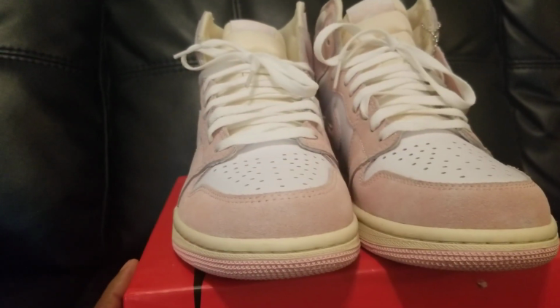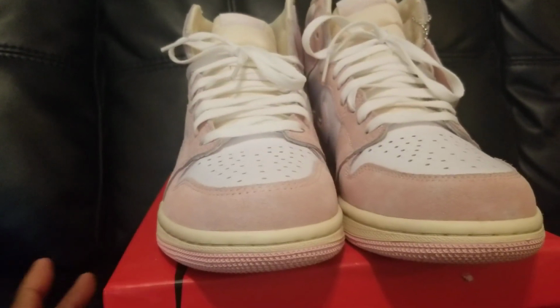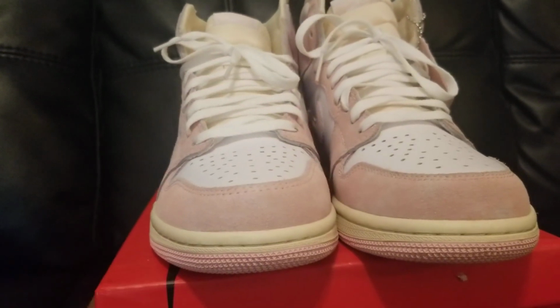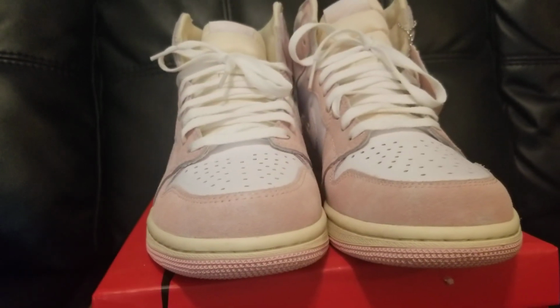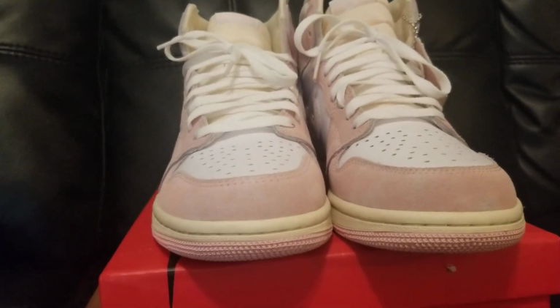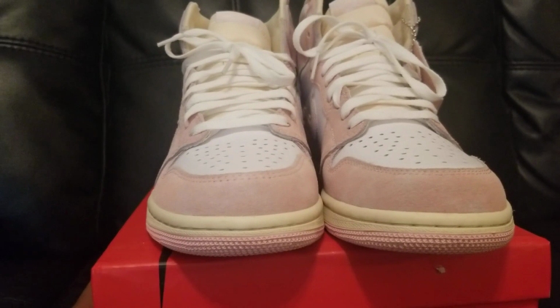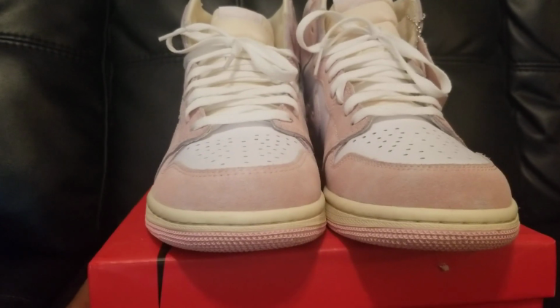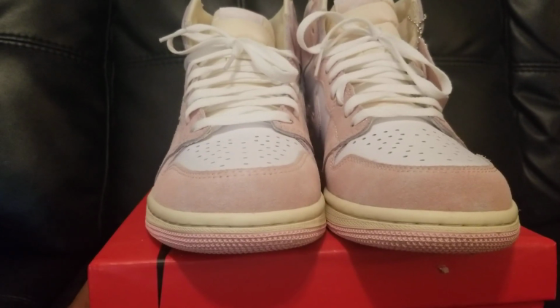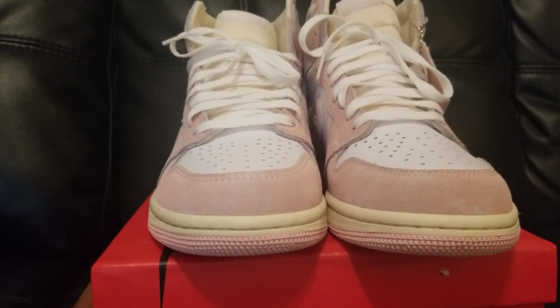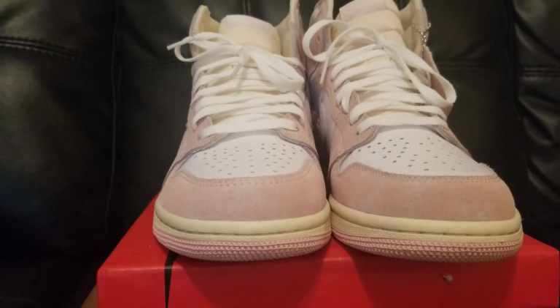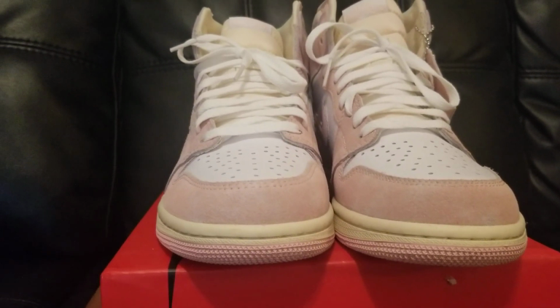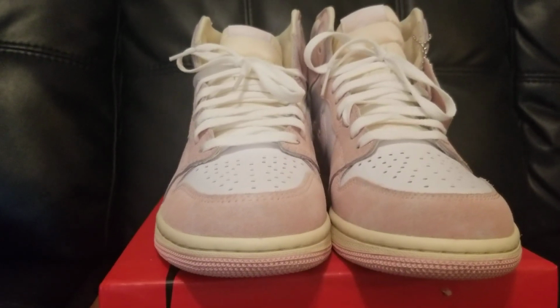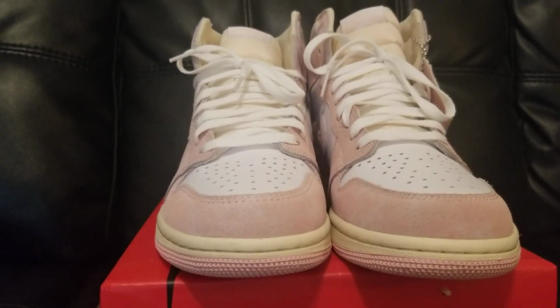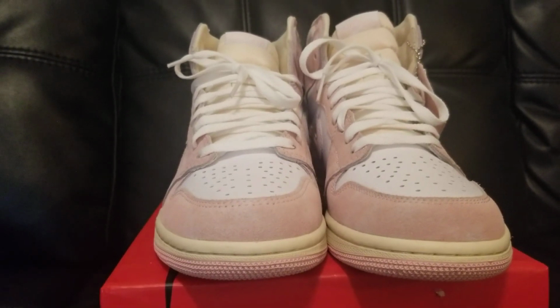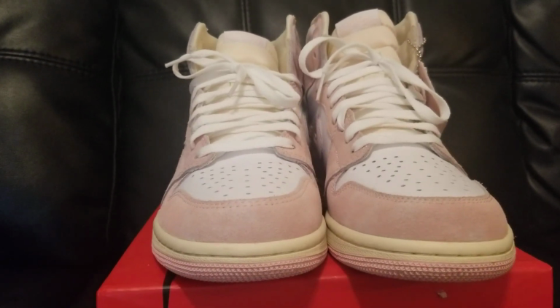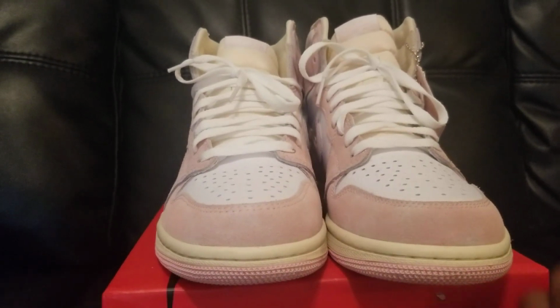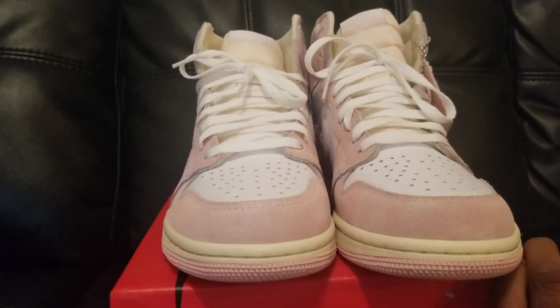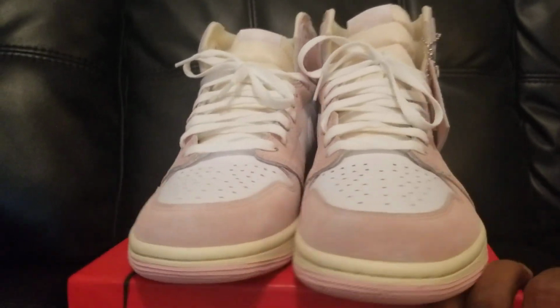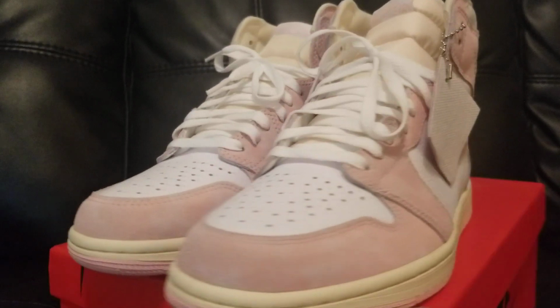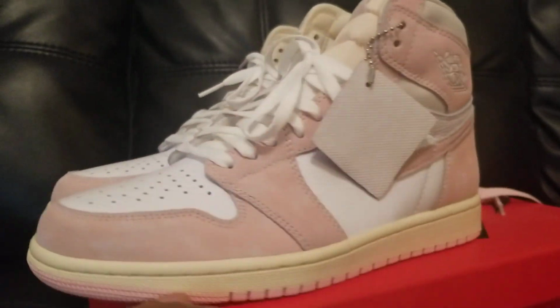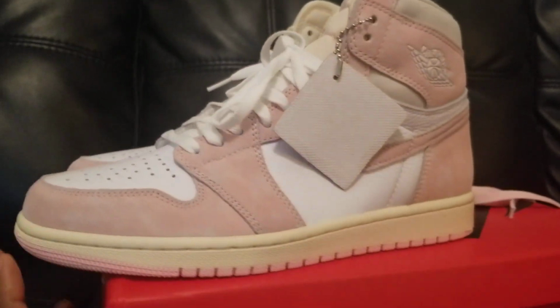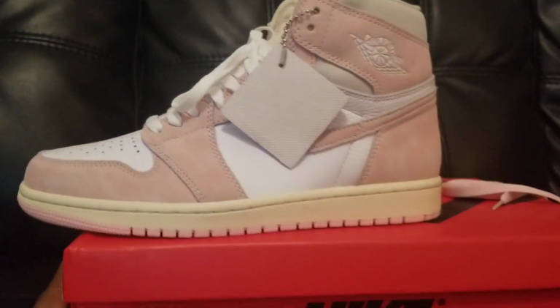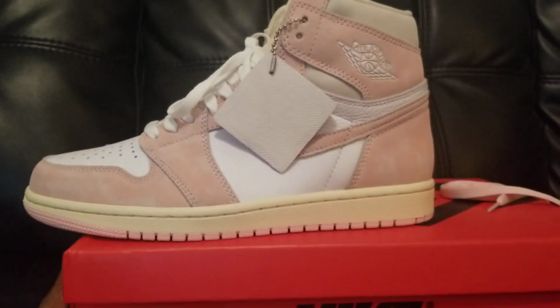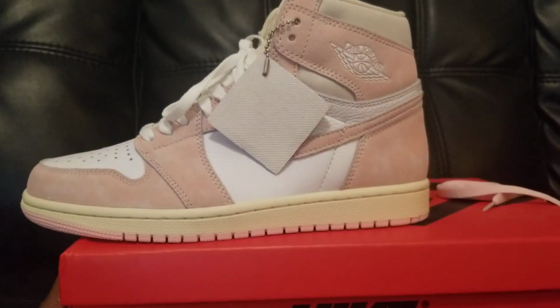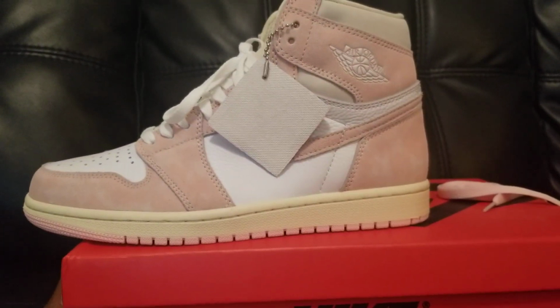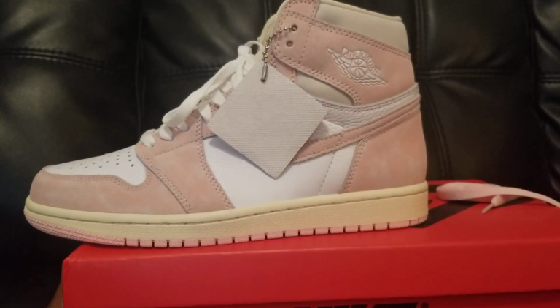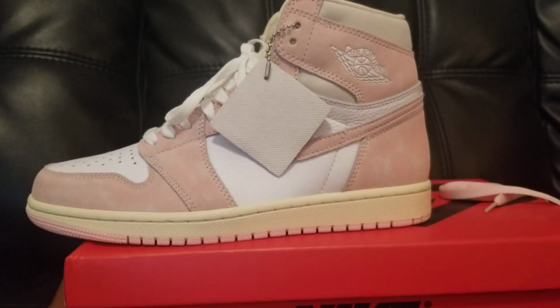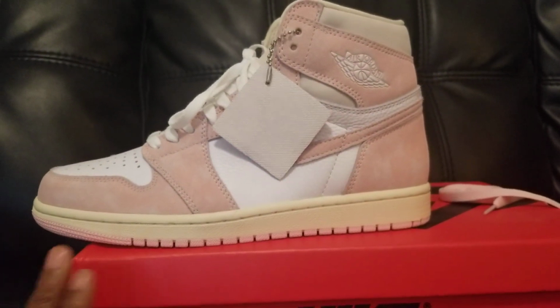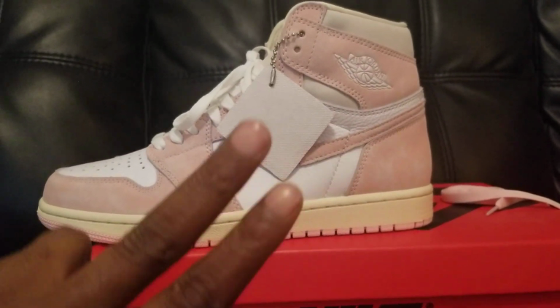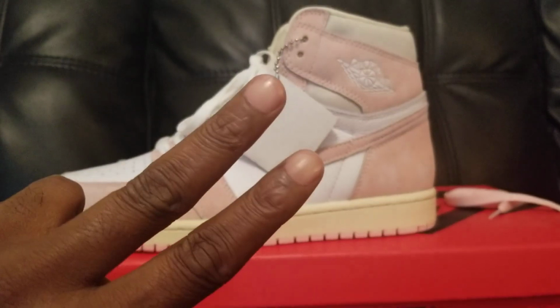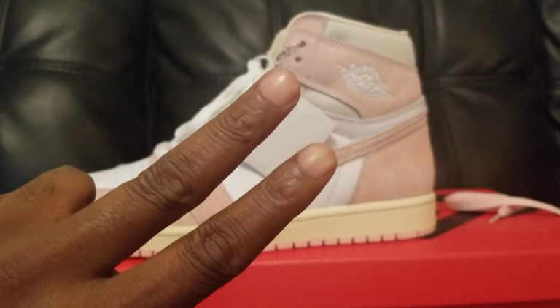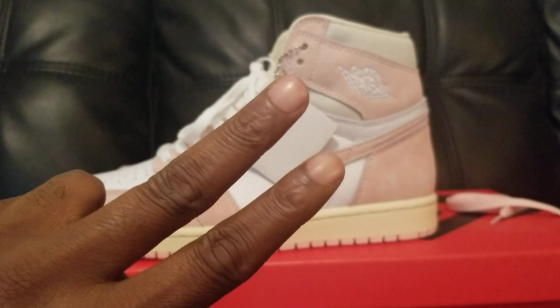I know she's gonna be happy to get these — I'm gonna surprise her, she doesn't even know she's getting them. Yeah, man, I just want to show you guys my latest pickup from firekicks.cn. Until next time, you guys be safe out there, peace.